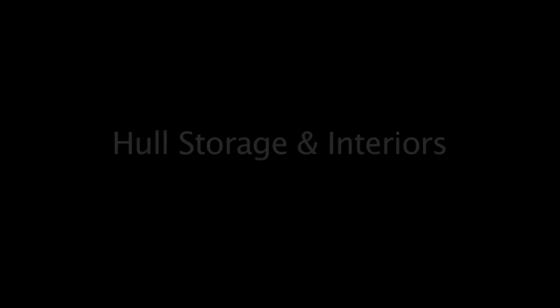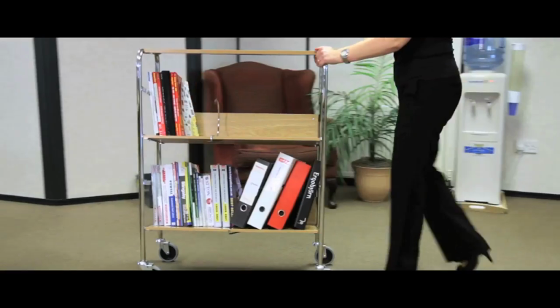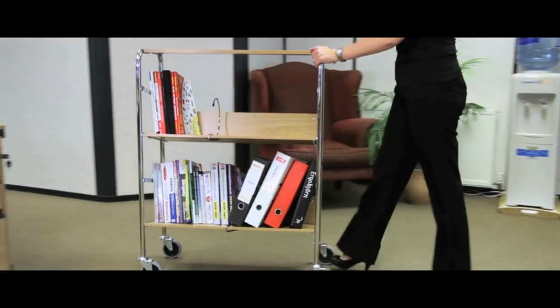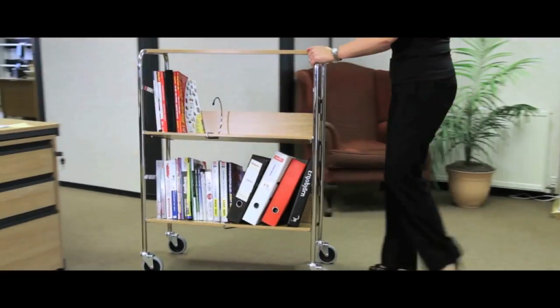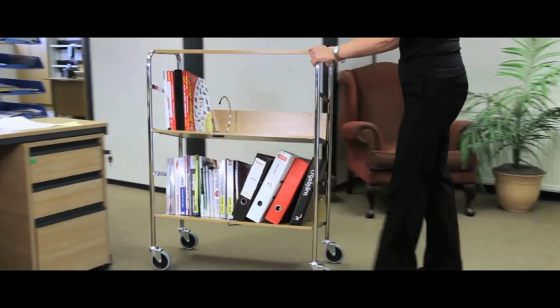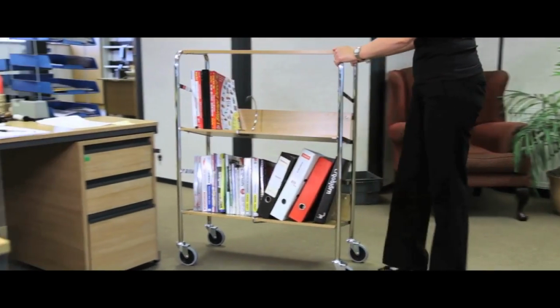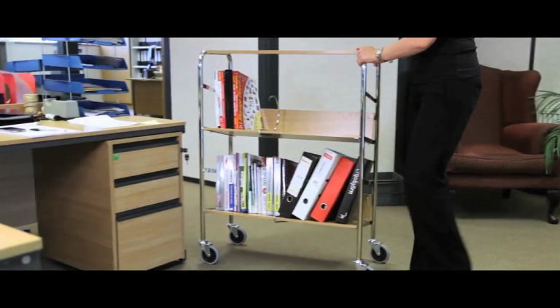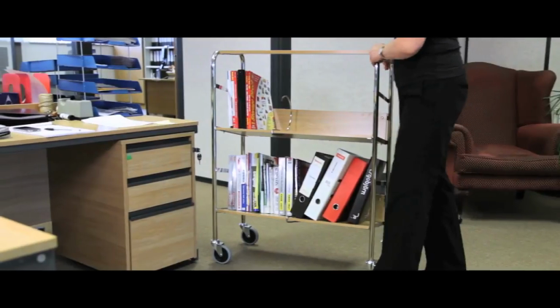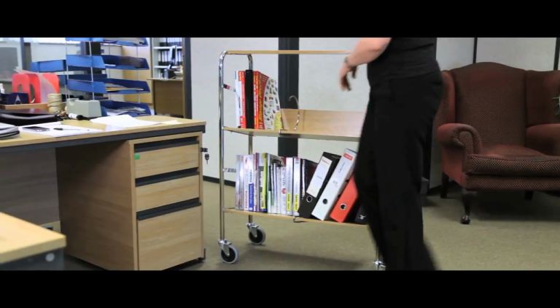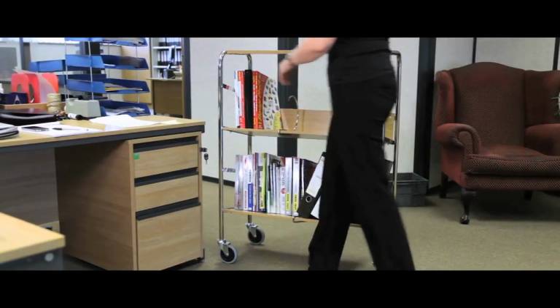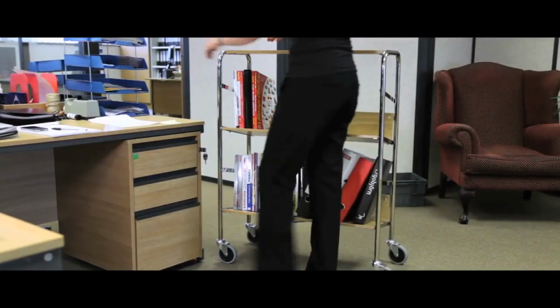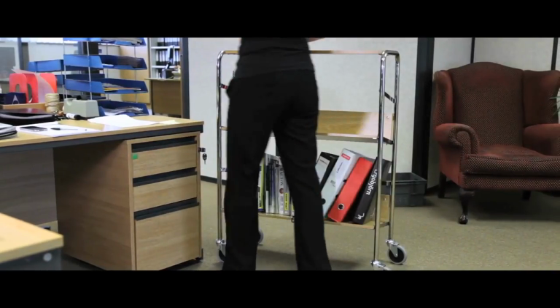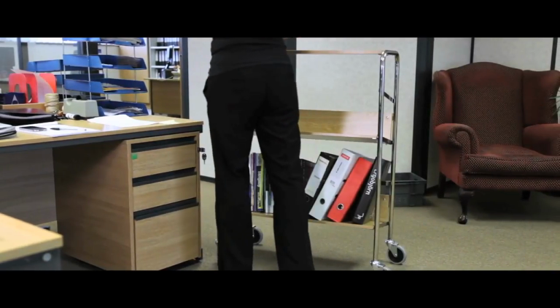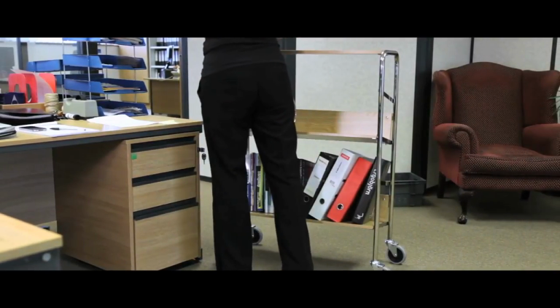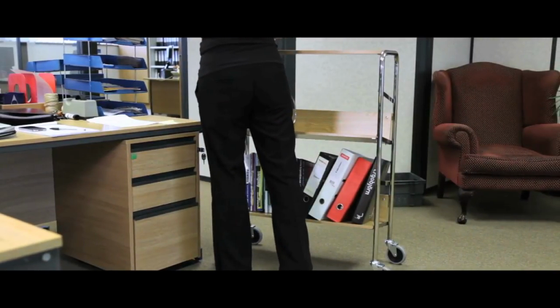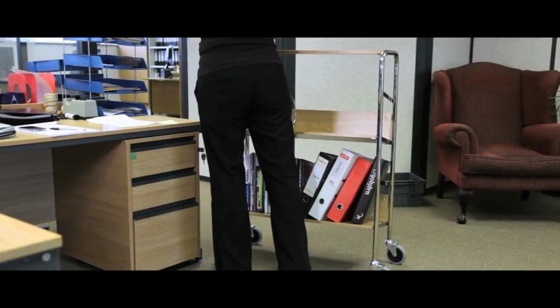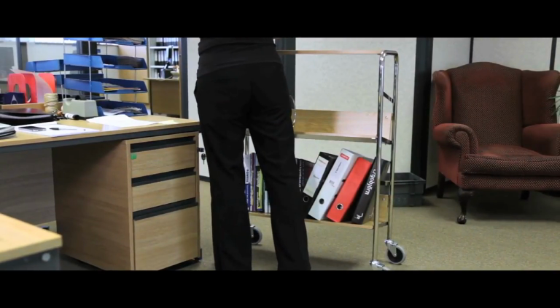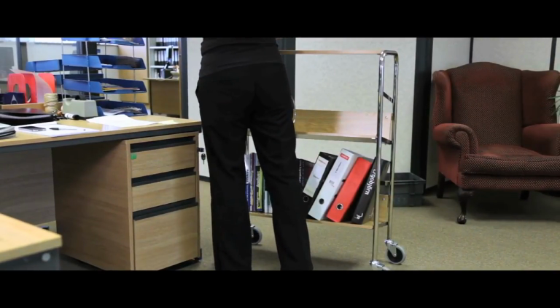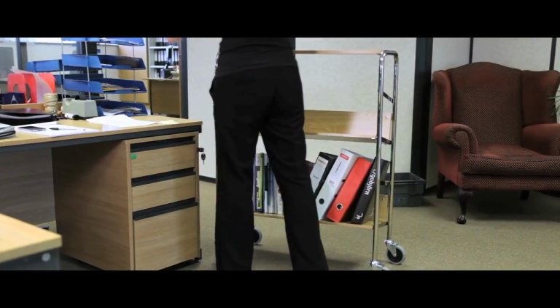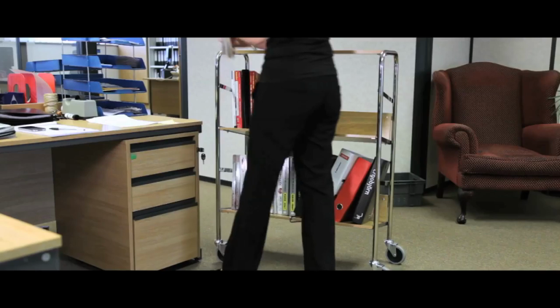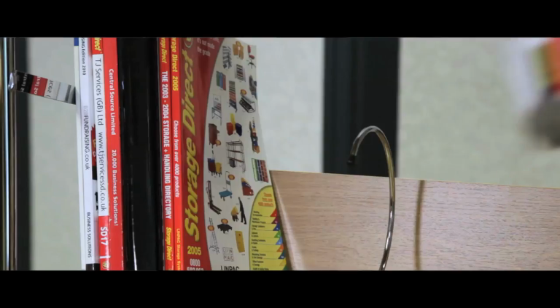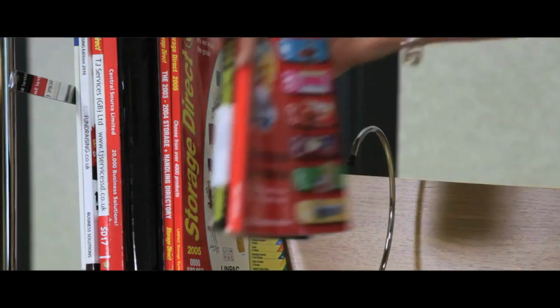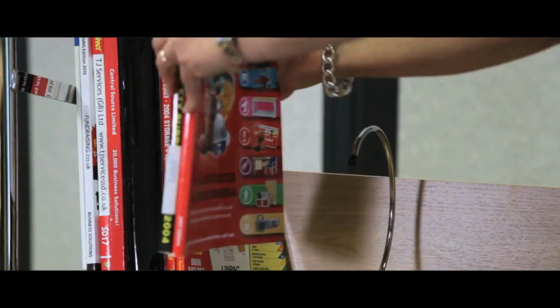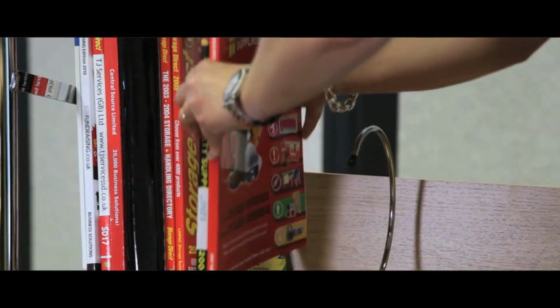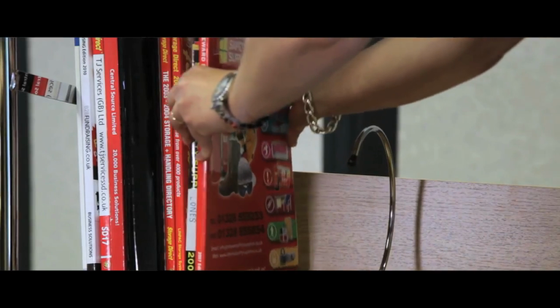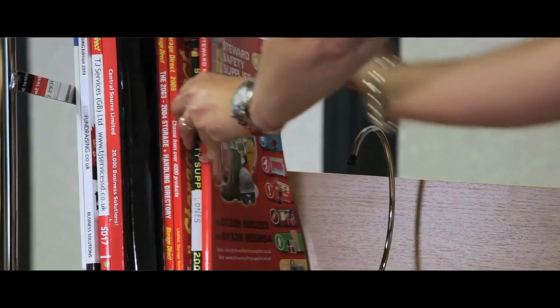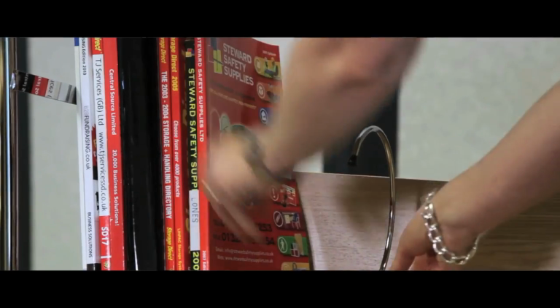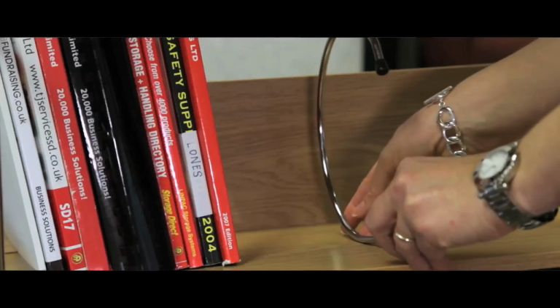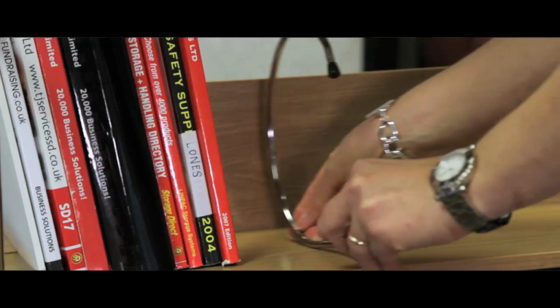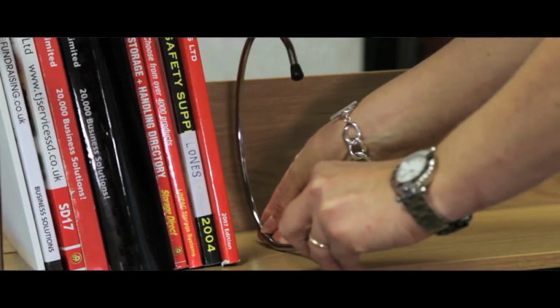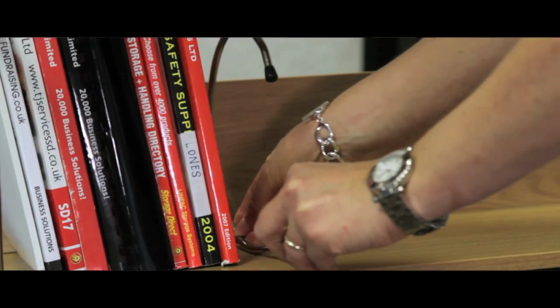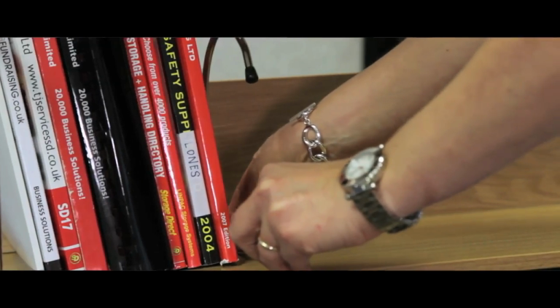These file trolleys are perfect for office use. The cherry oak or light oak laminate shelves have adjustable file supports for added support whilst being transported.